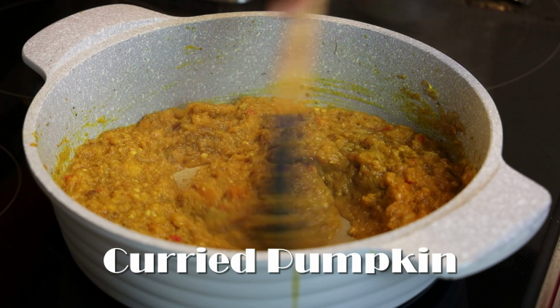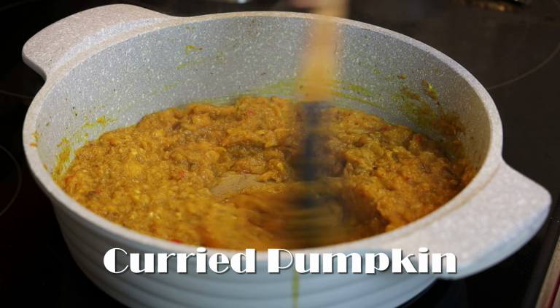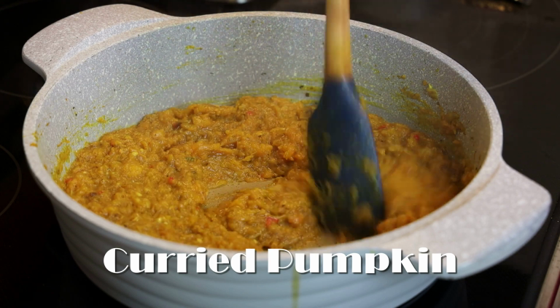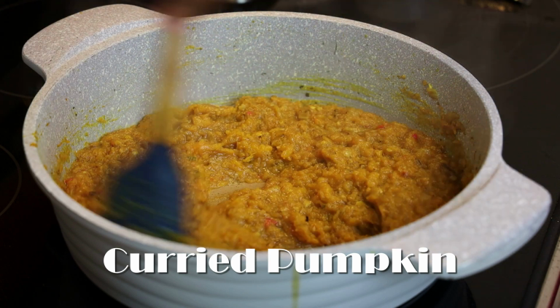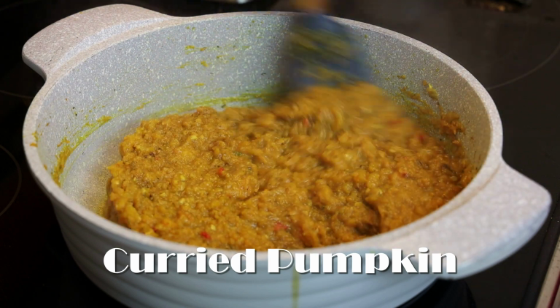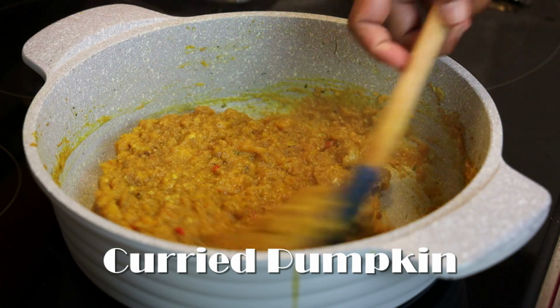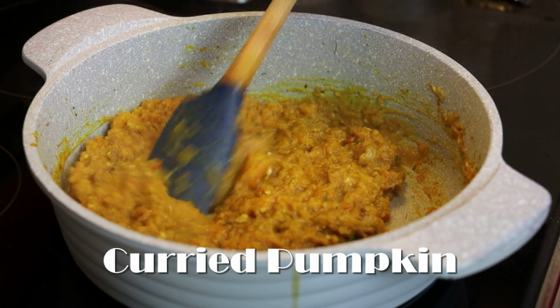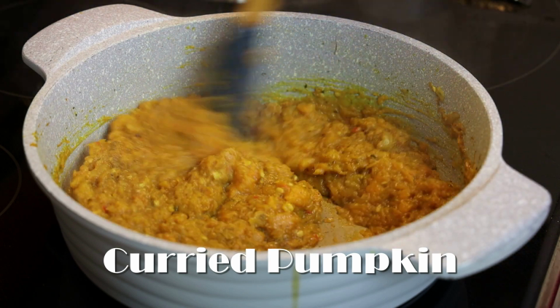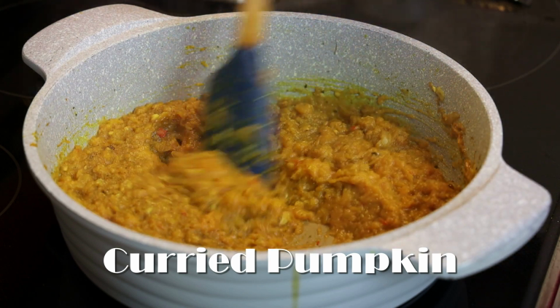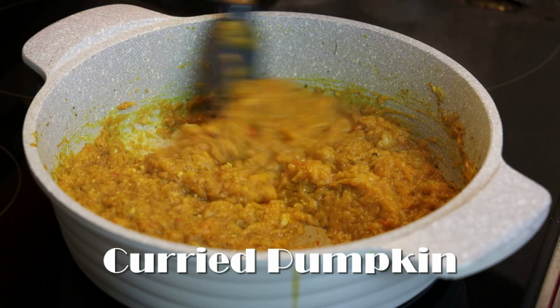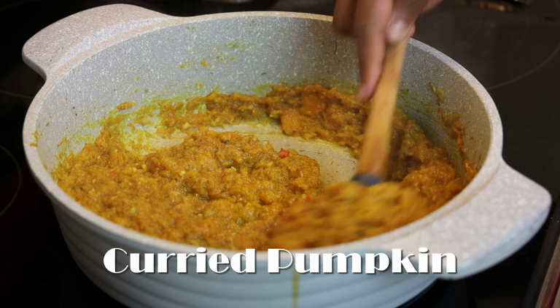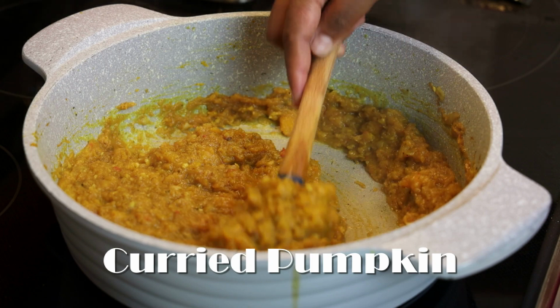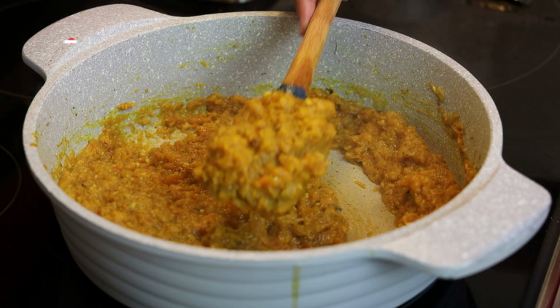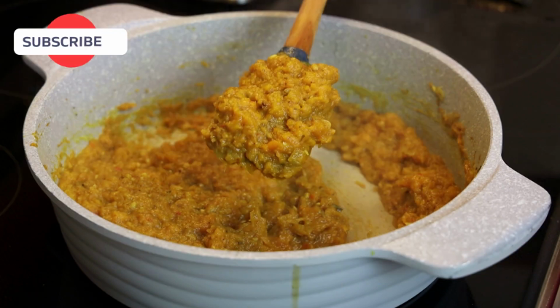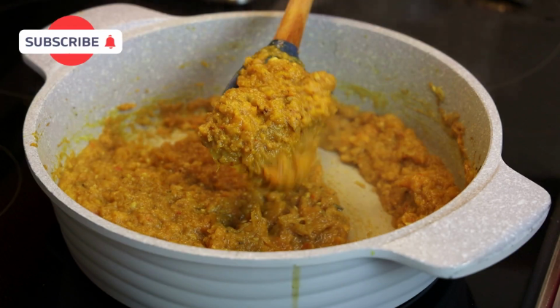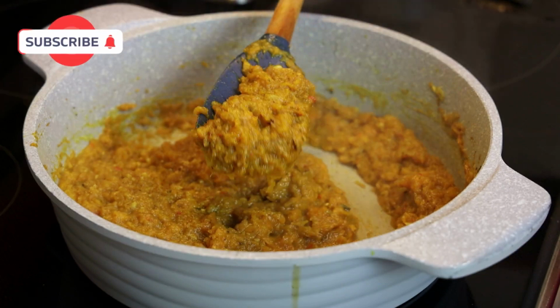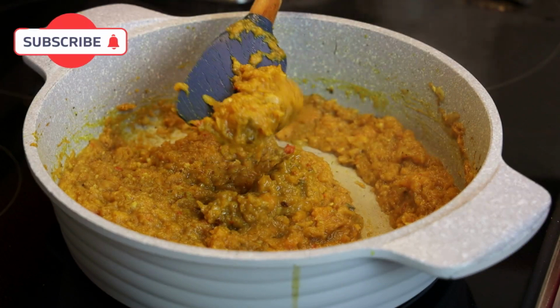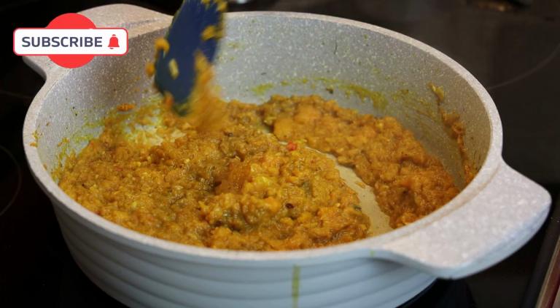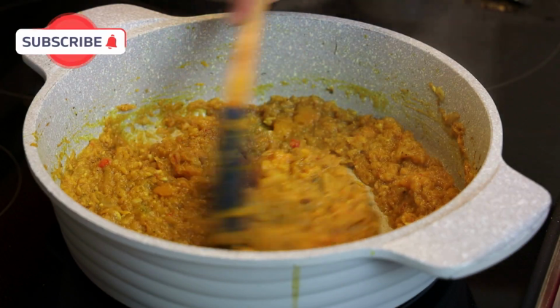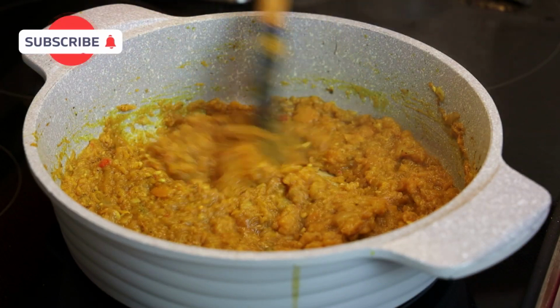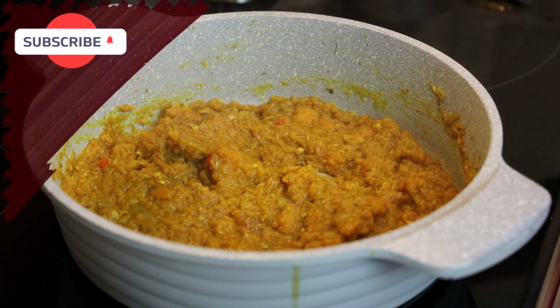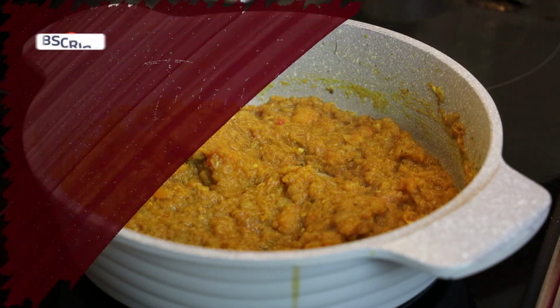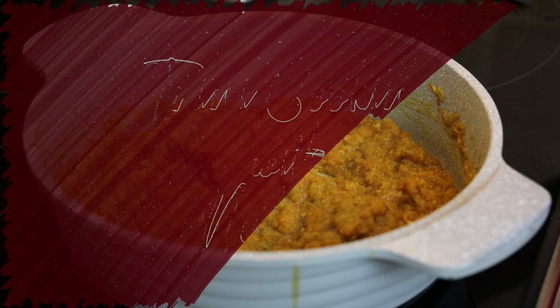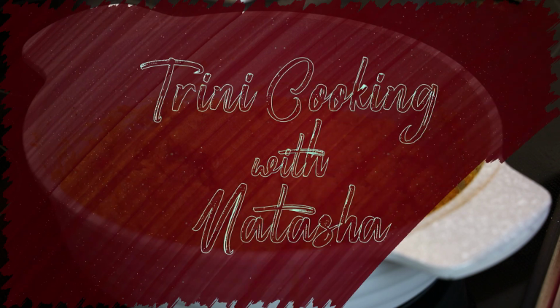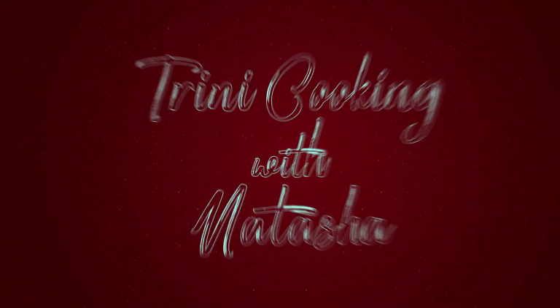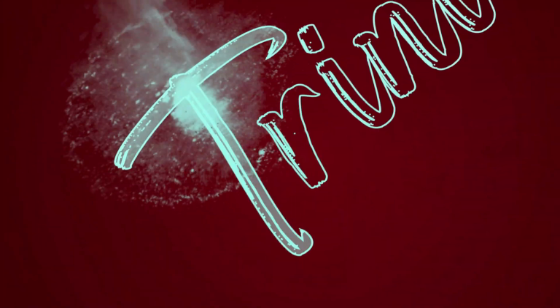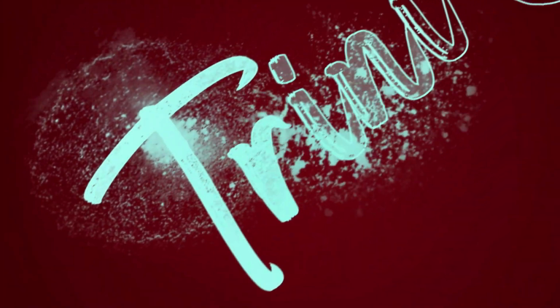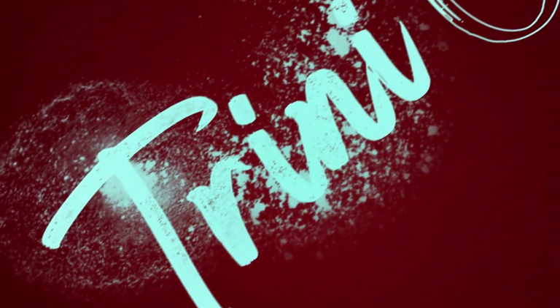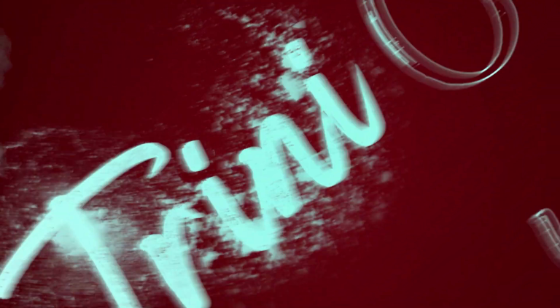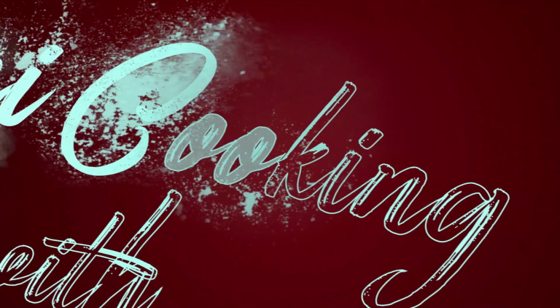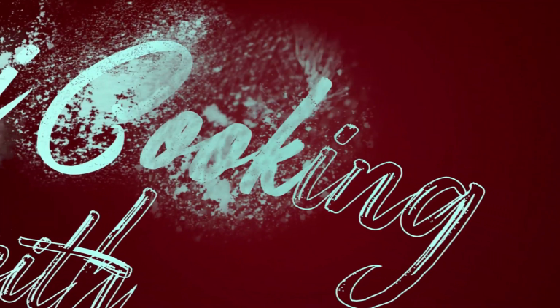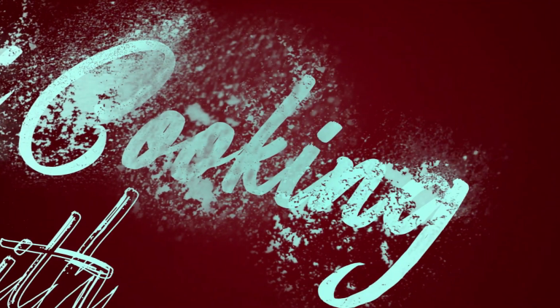Hi guys and welcome back! Today we're making curried pumpkin — not the traditional way, but this is just one of the ways that my mom taught me to make it. Let's jump straight into this recipe and I'll show you how easy it is to put together.